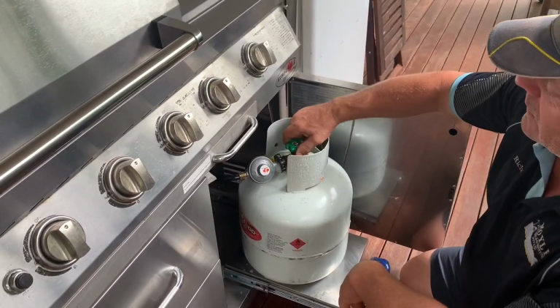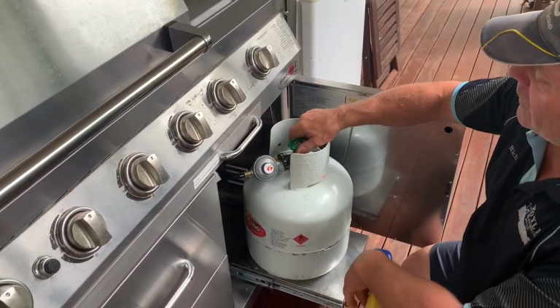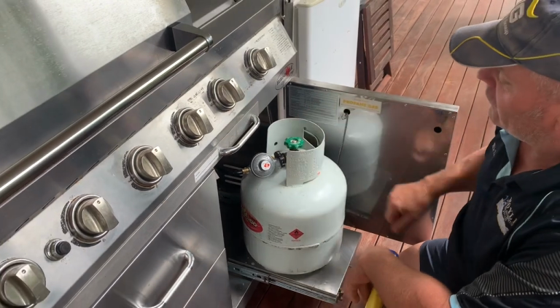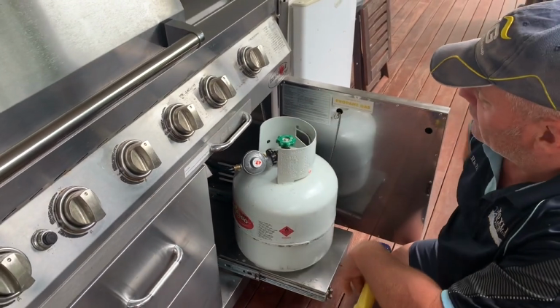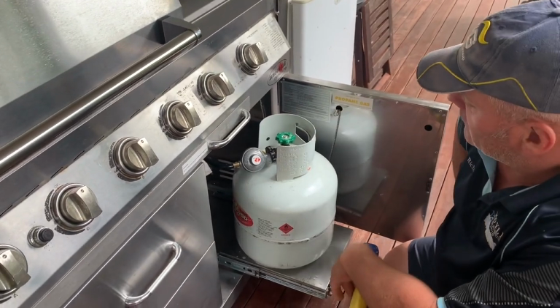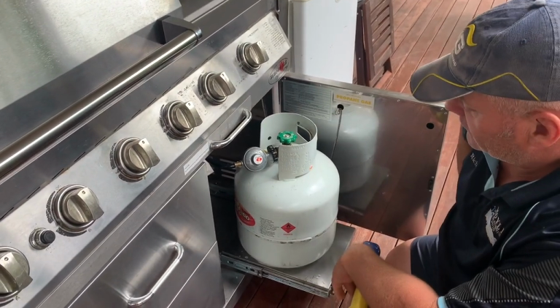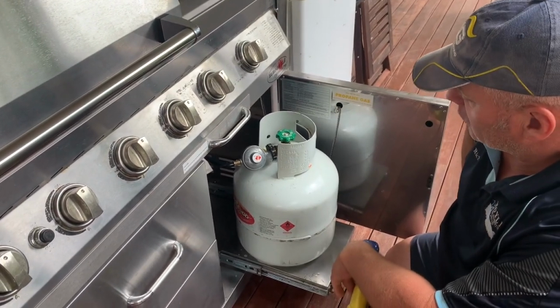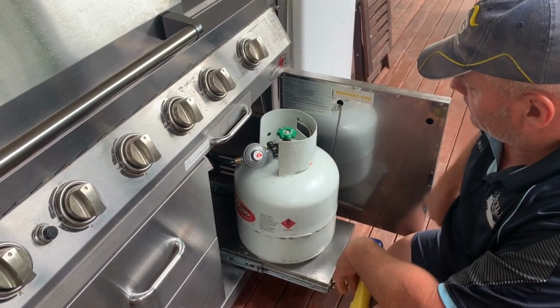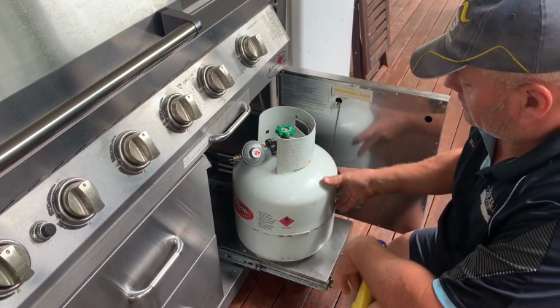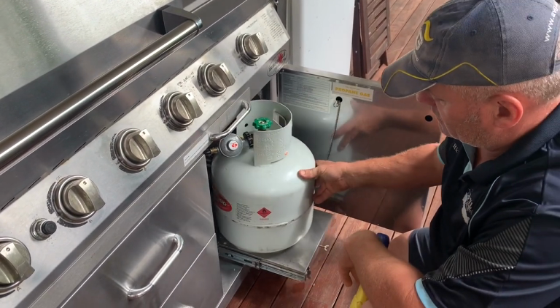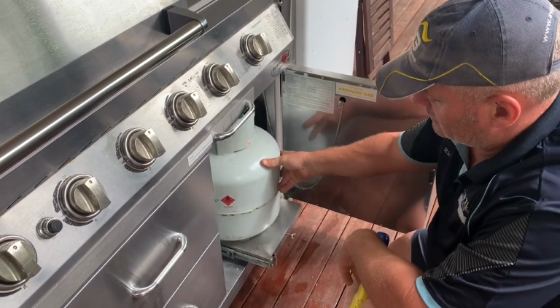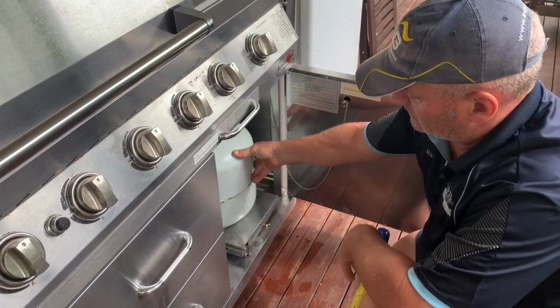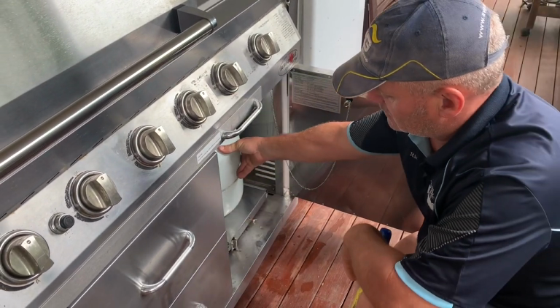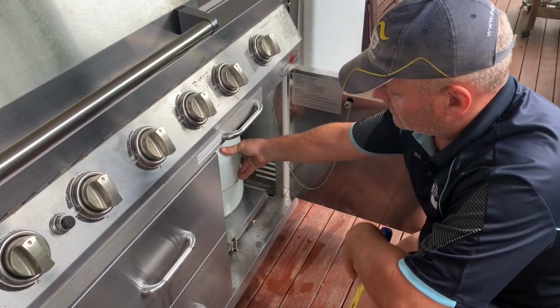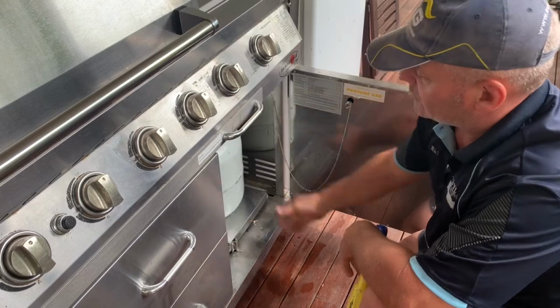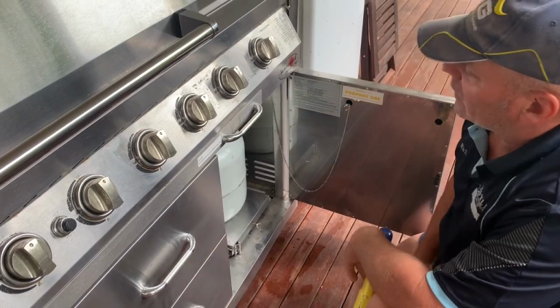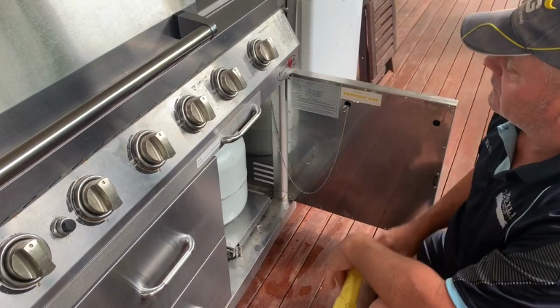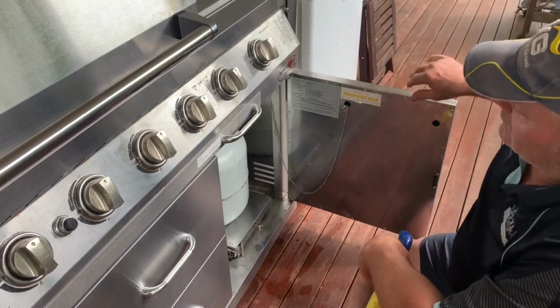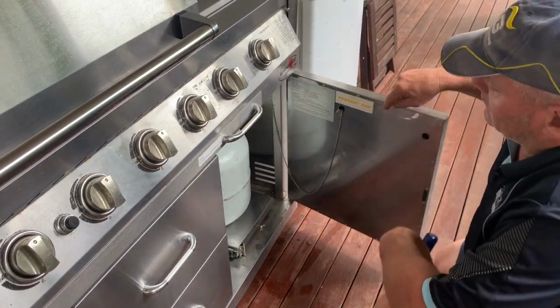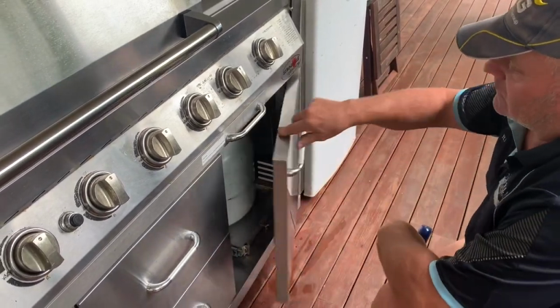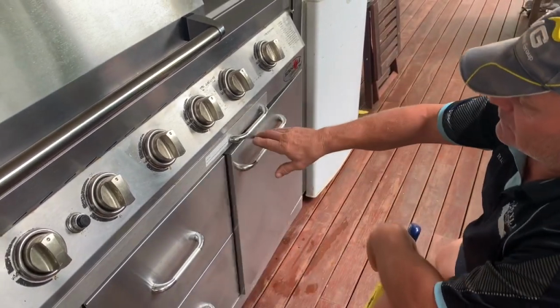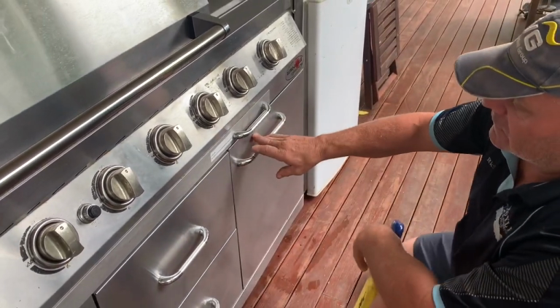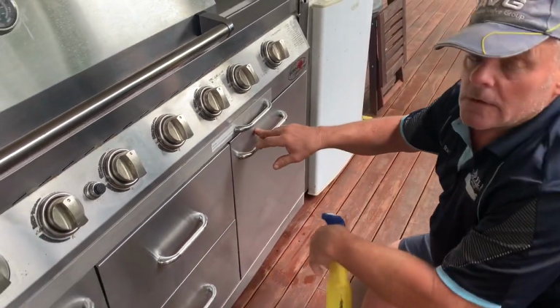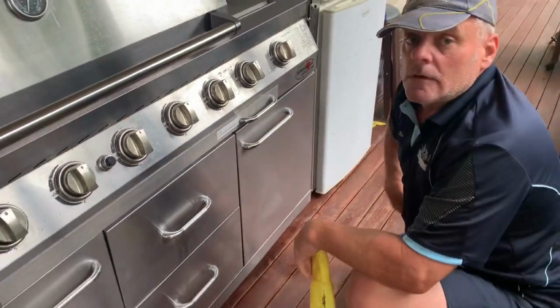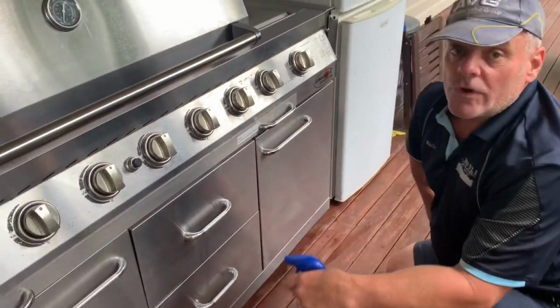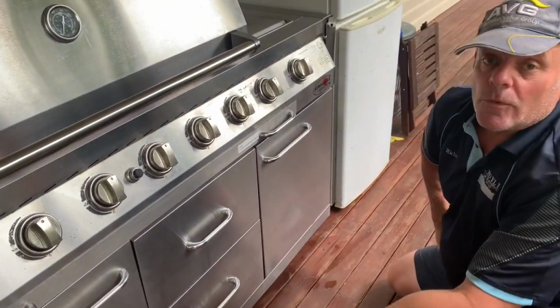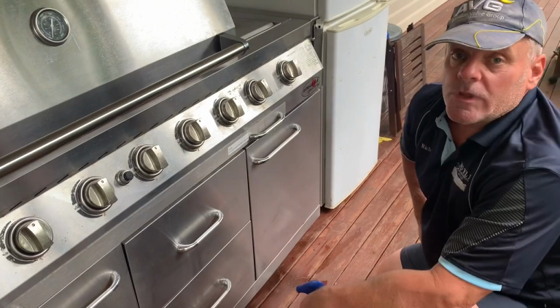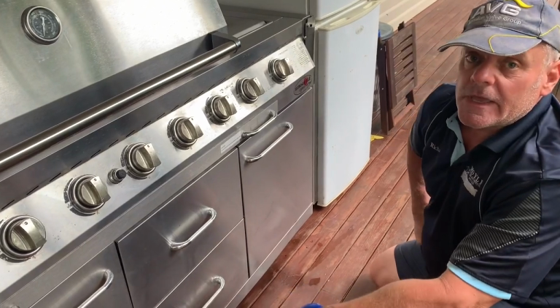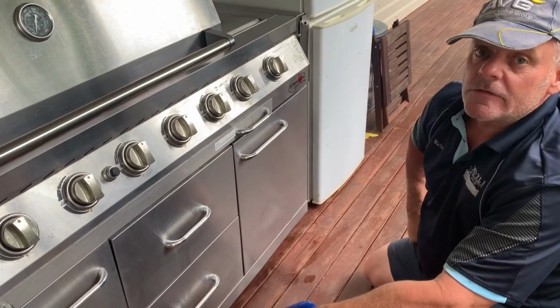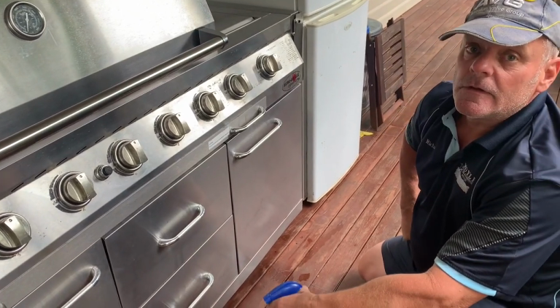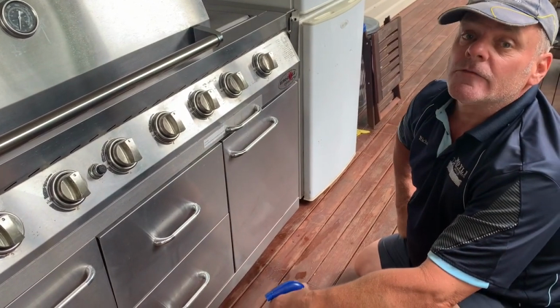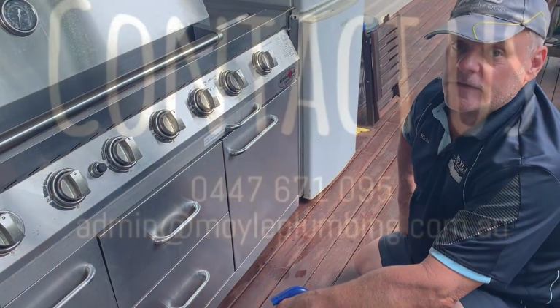When not in use, shut the bottle off and pack away. I'm Richard from Moil Plumbing and Gas. Thanks for watching today.